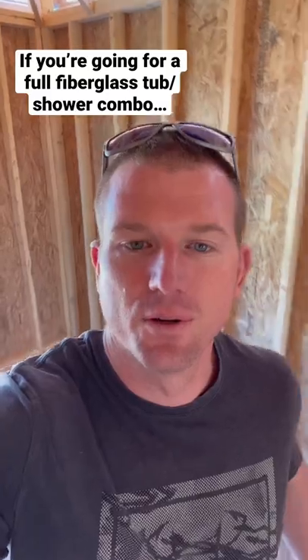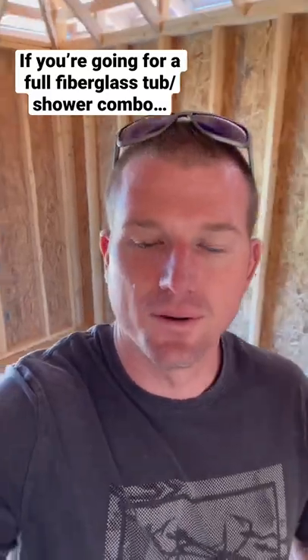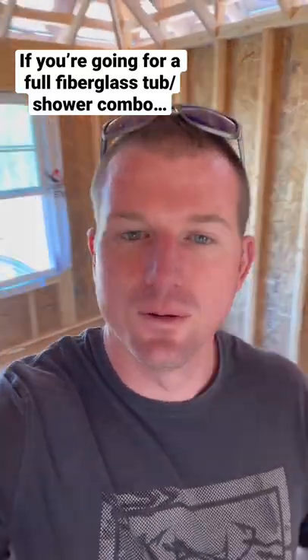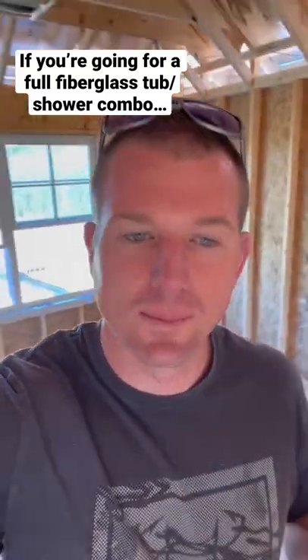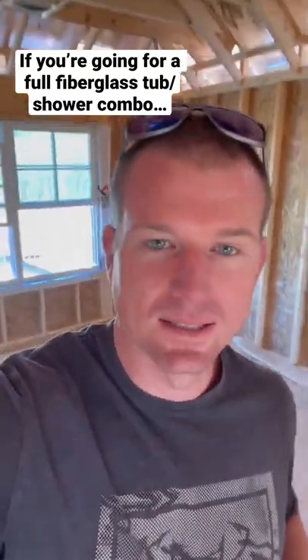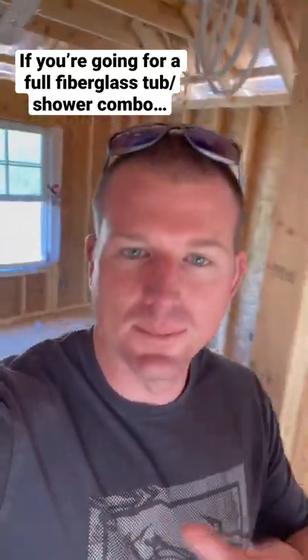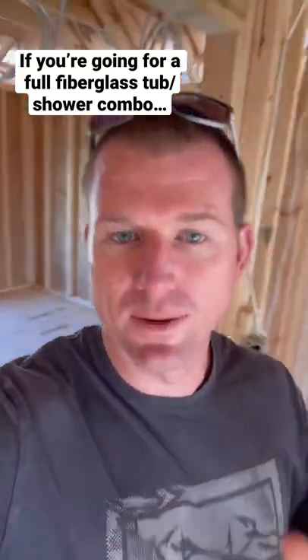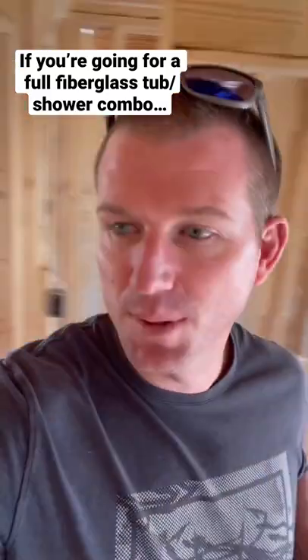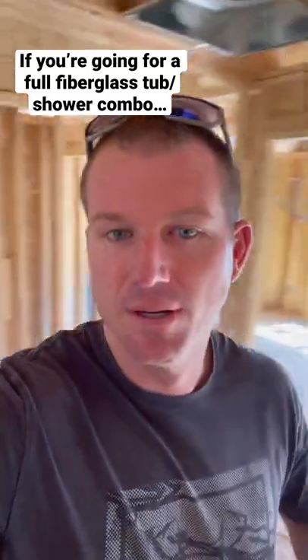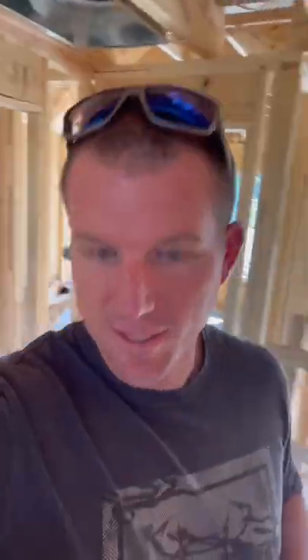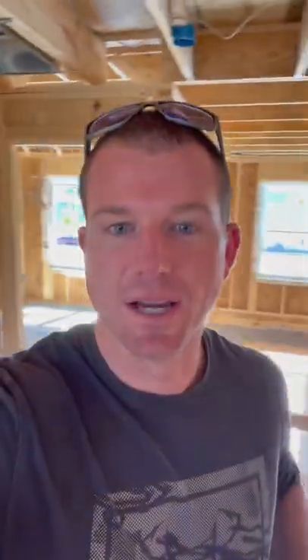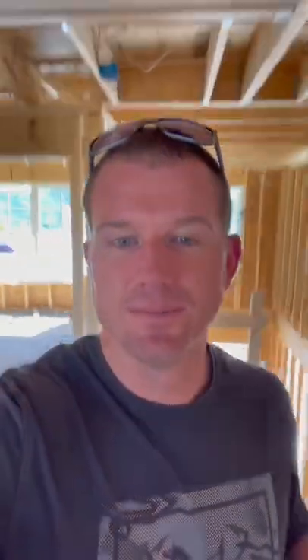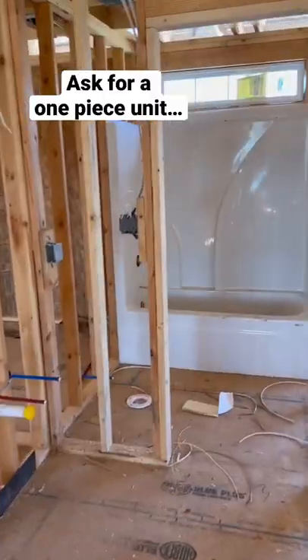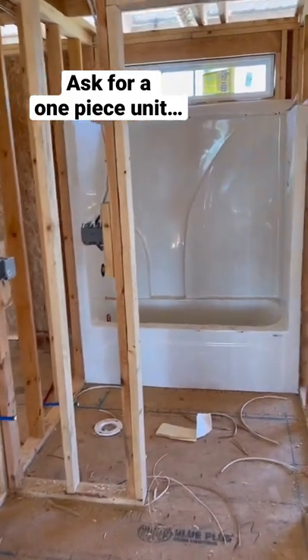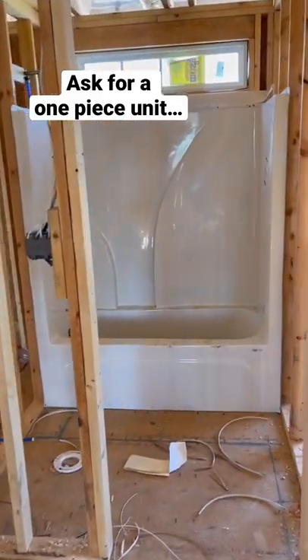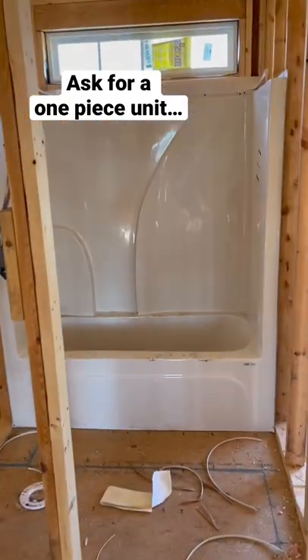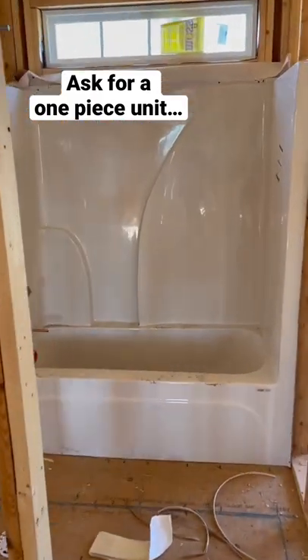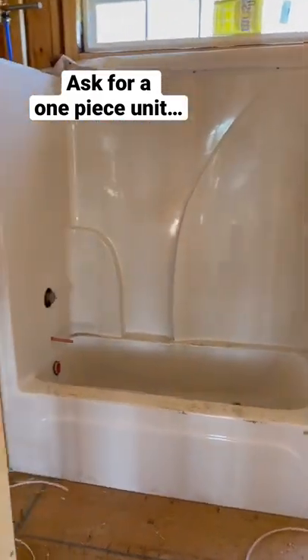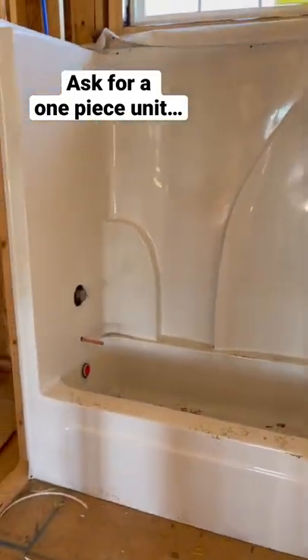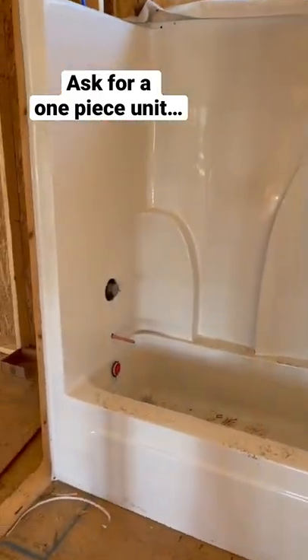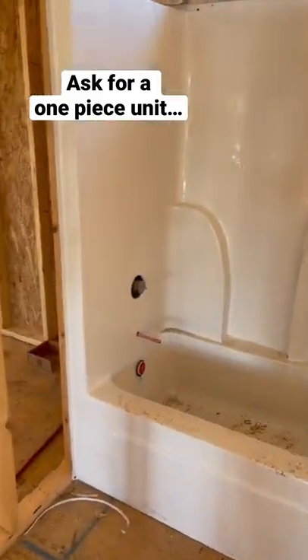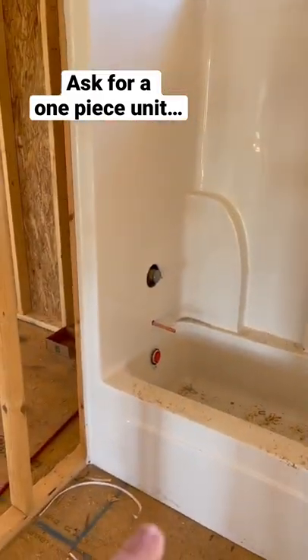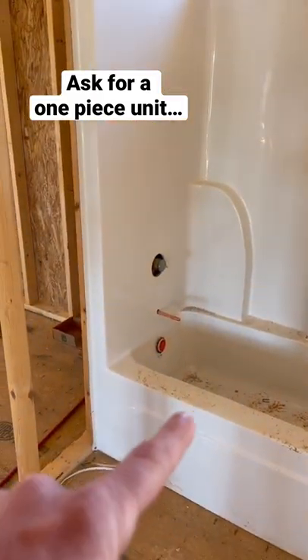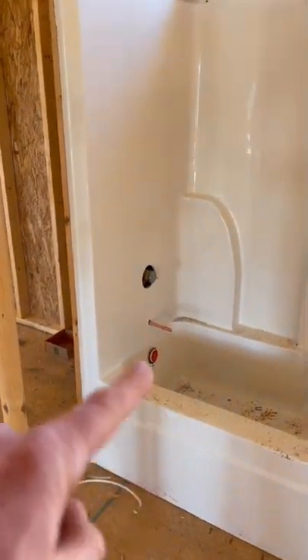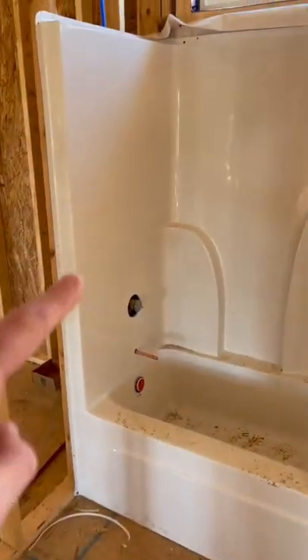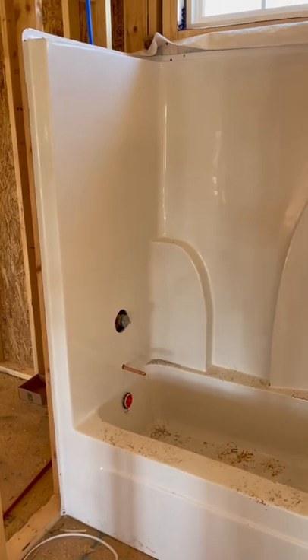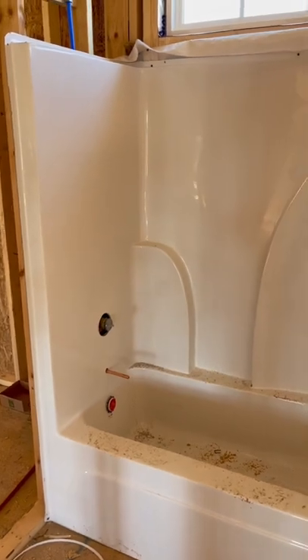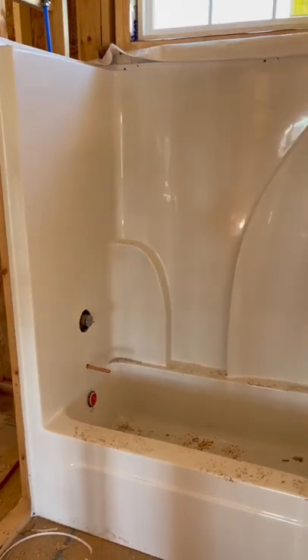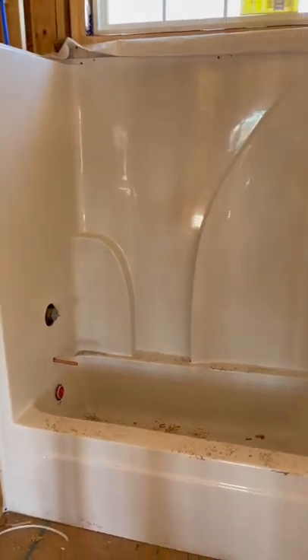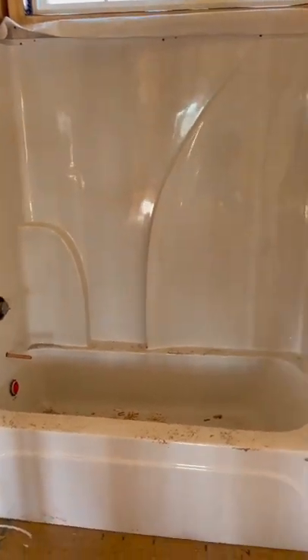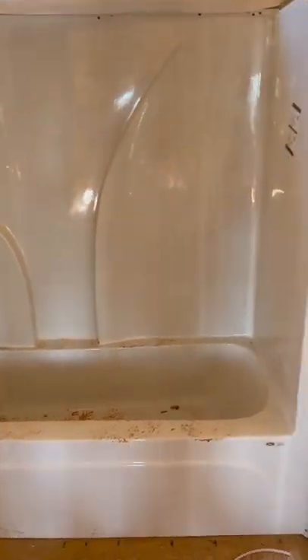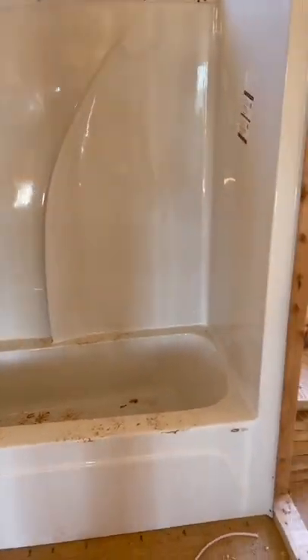If you're going for a full fiberglass tub shower combo, check this out. Ask for a one-piece — sometimes they're broken into two pieces, with a tub part and a shower part. Those two-piece units are primarily for remodel jobs.